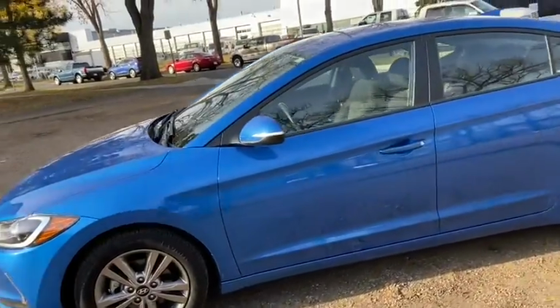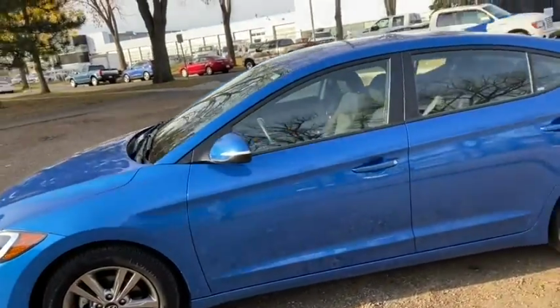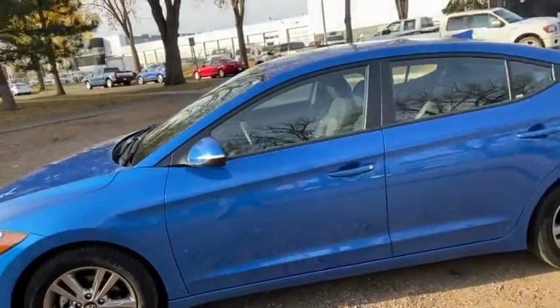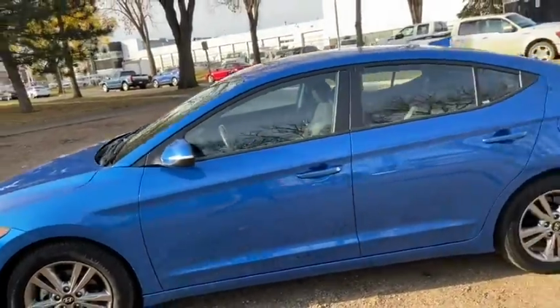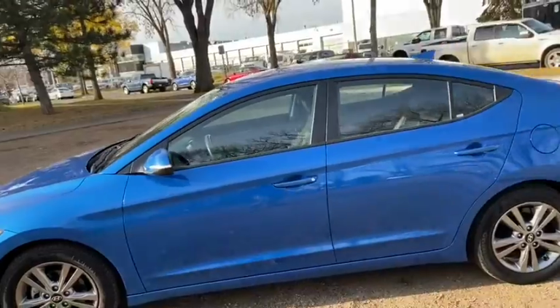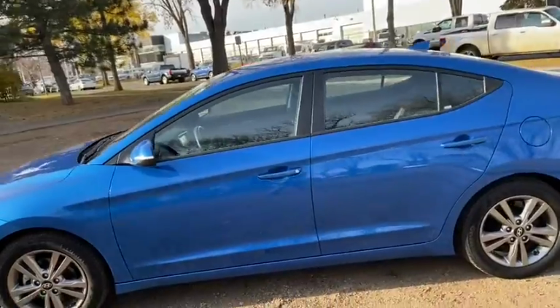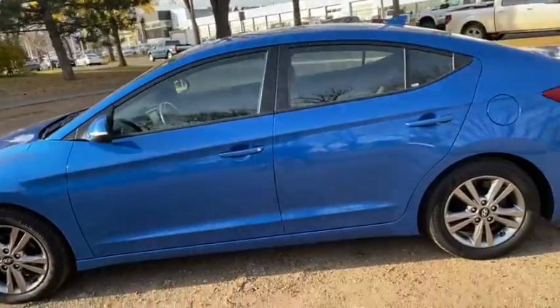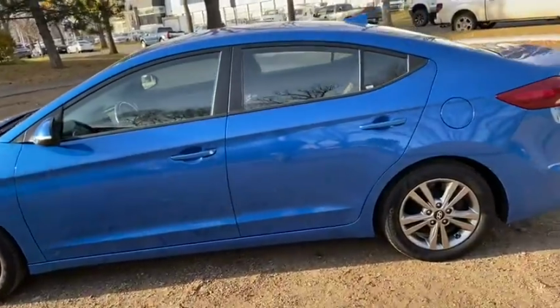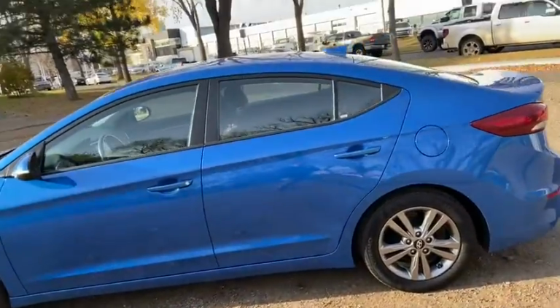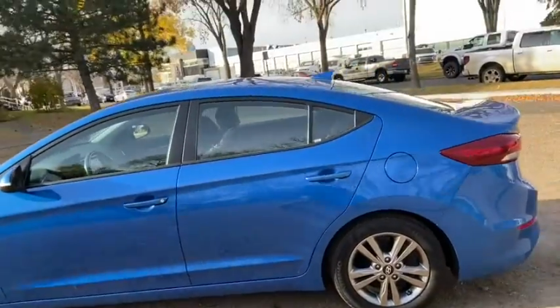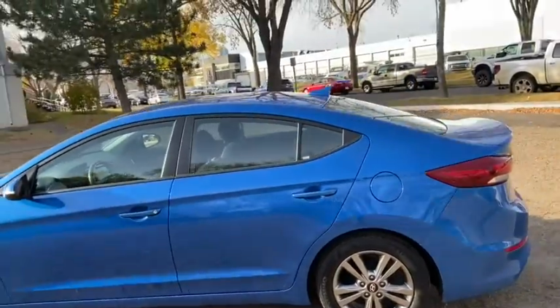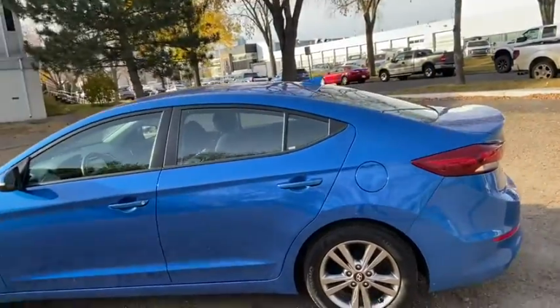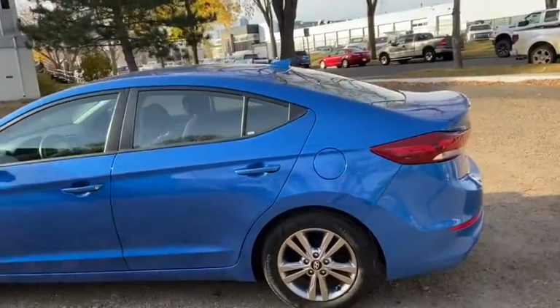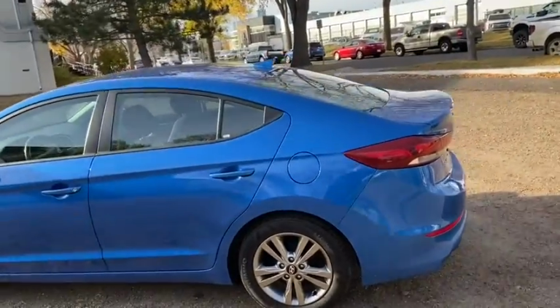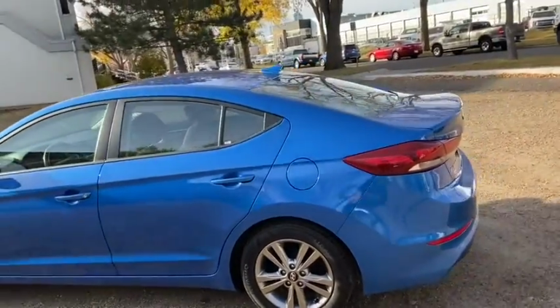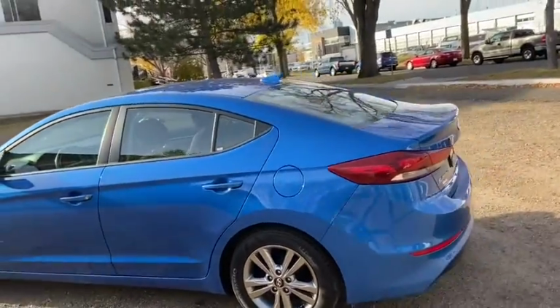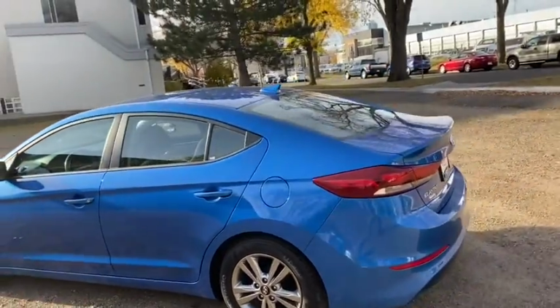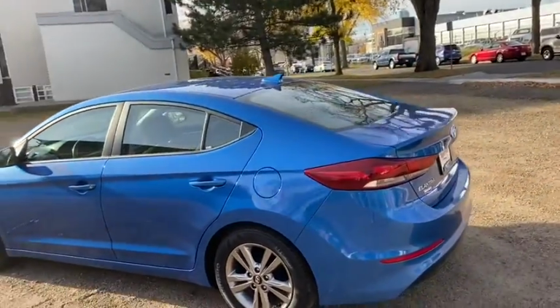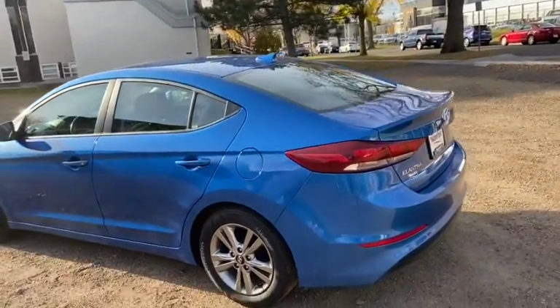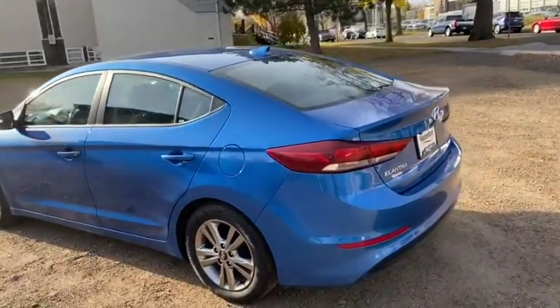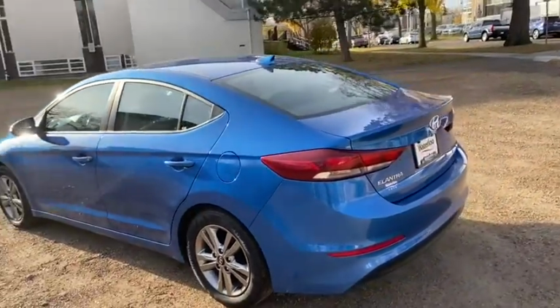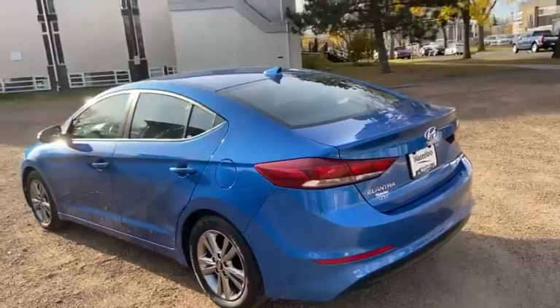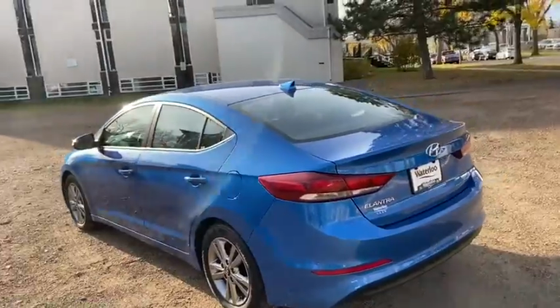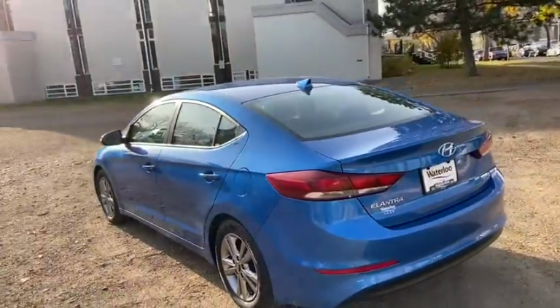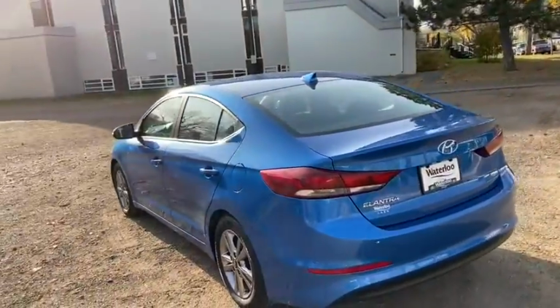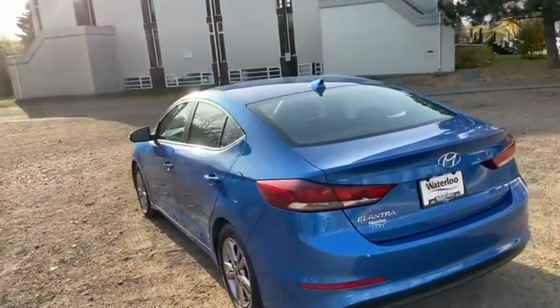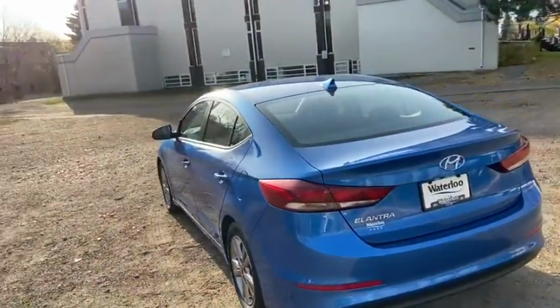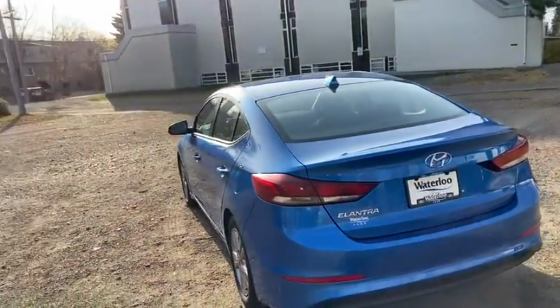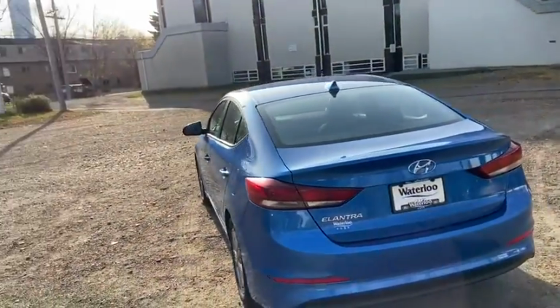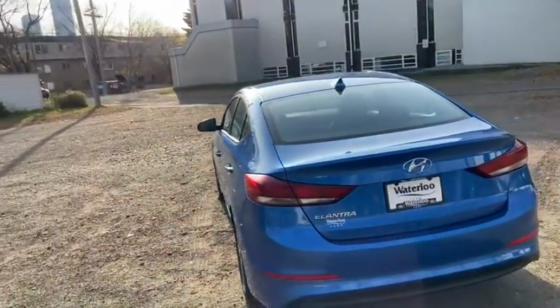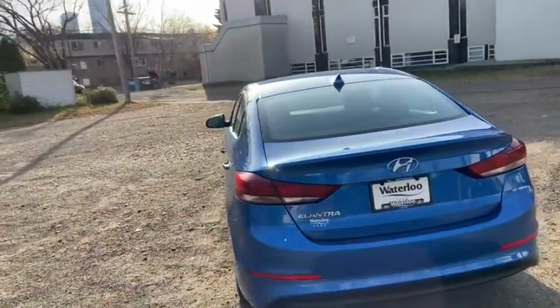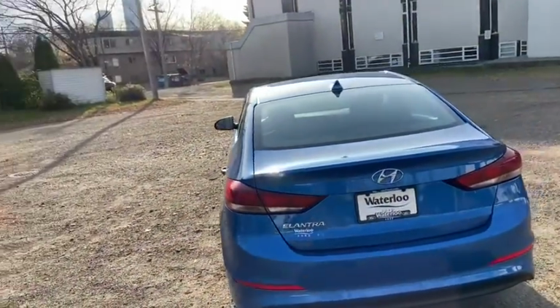It seats a total of five passengers, with two in the front and three in the back. It also comes with keyless entry. Around the back end you have a reverse camera as well as a power release trunk.